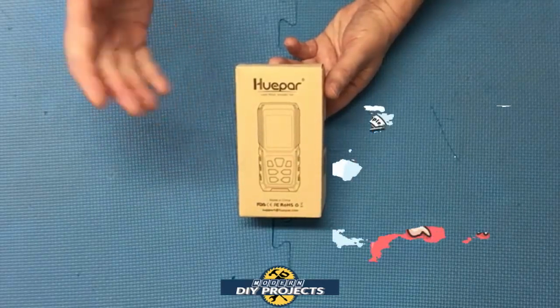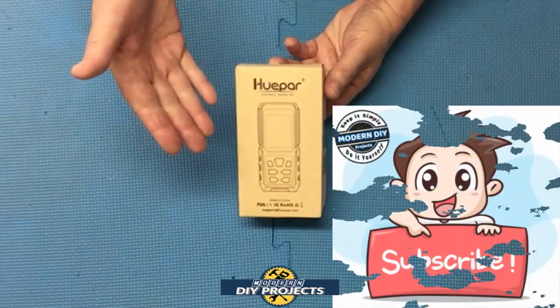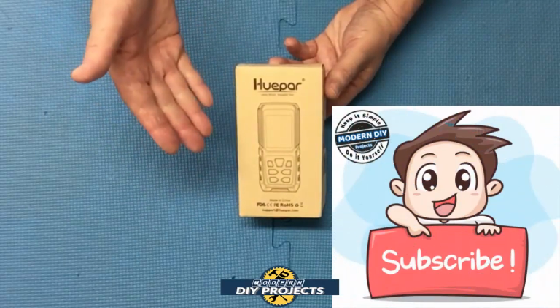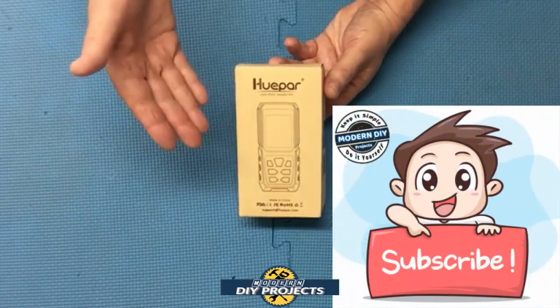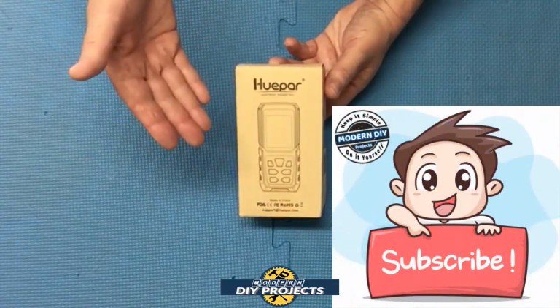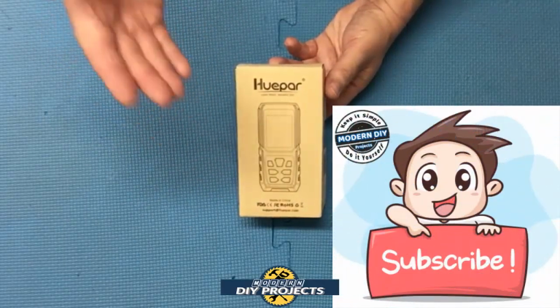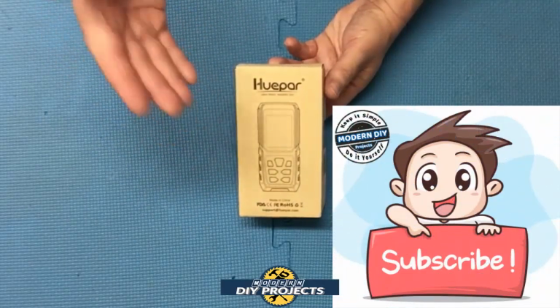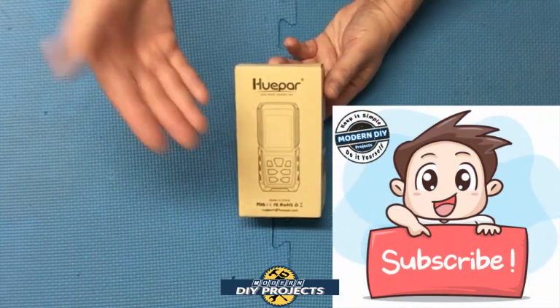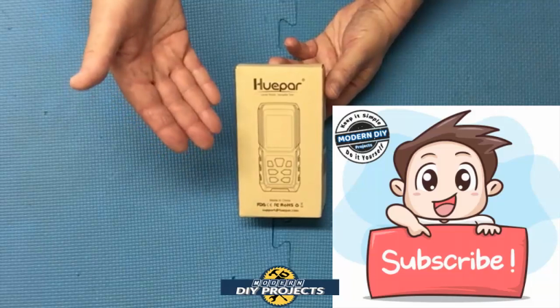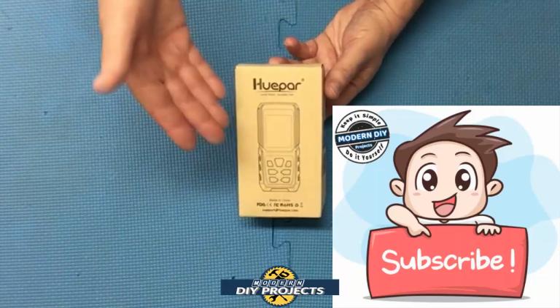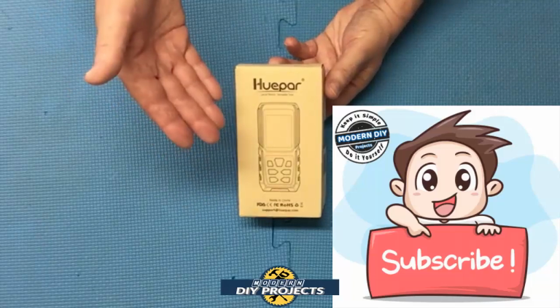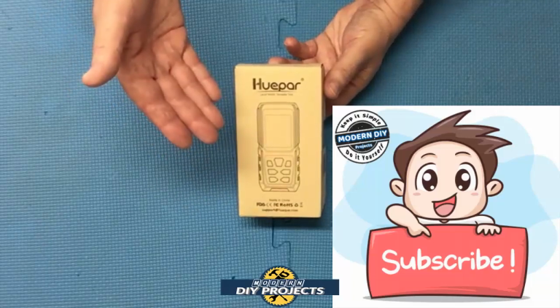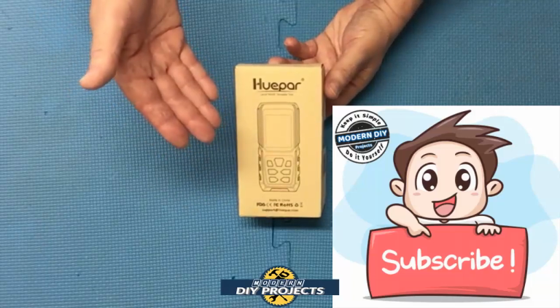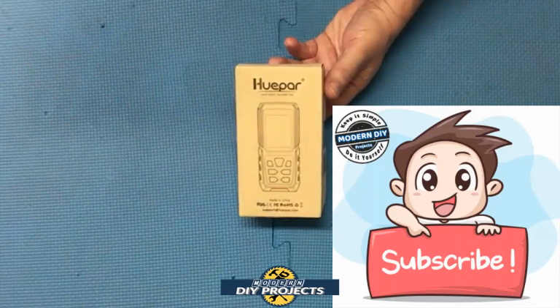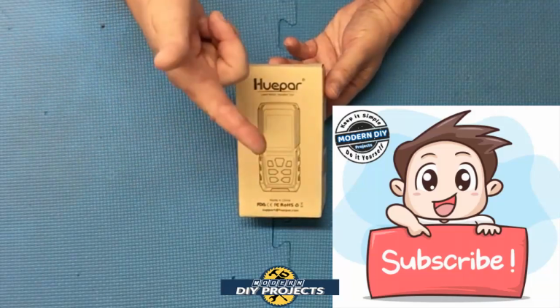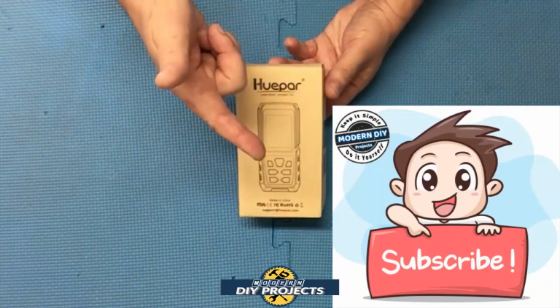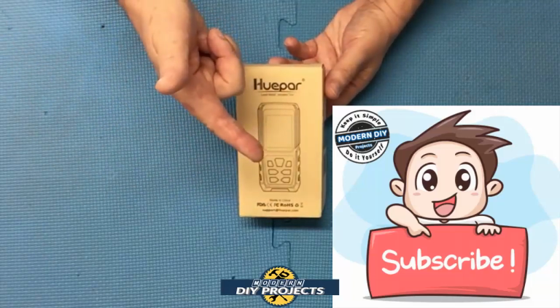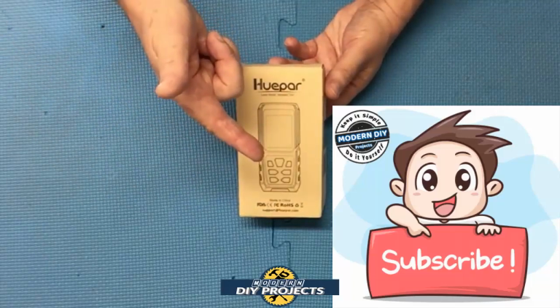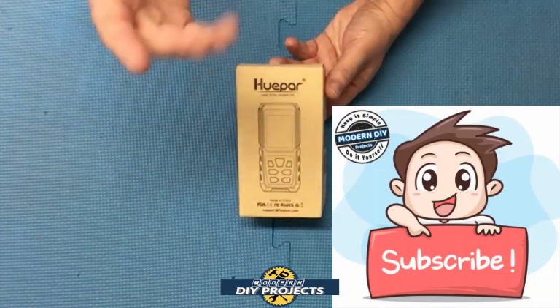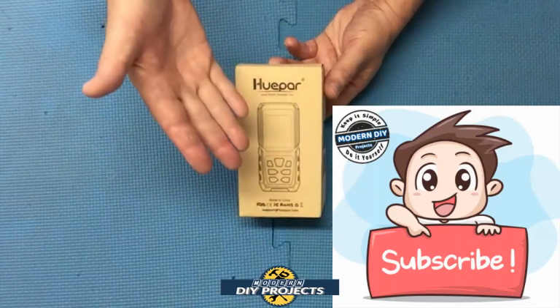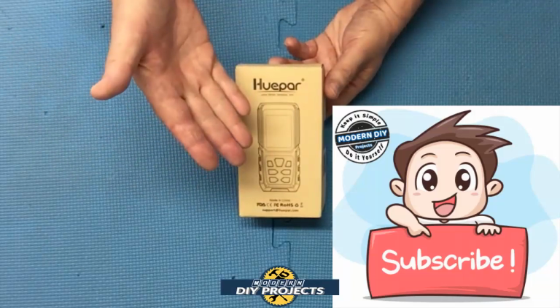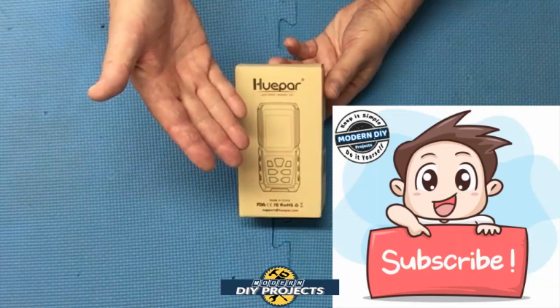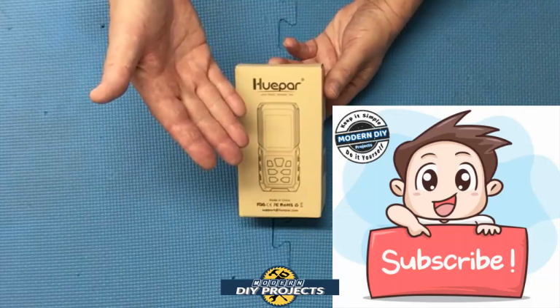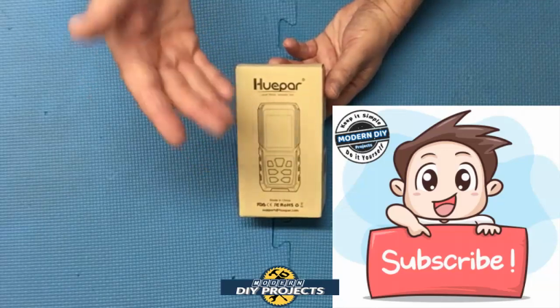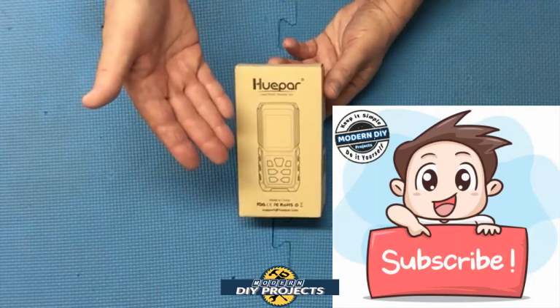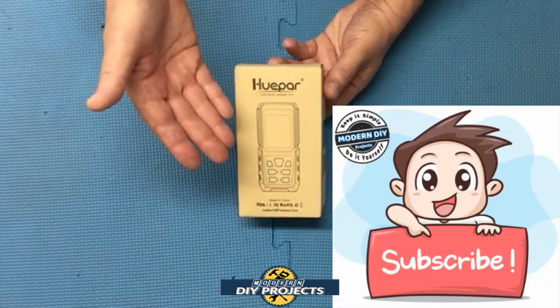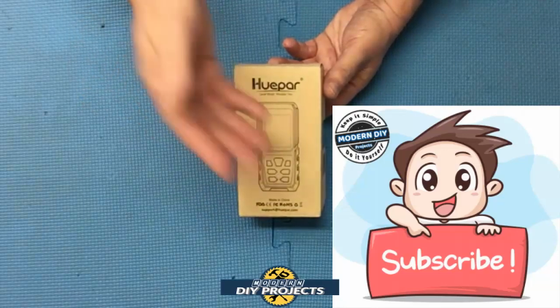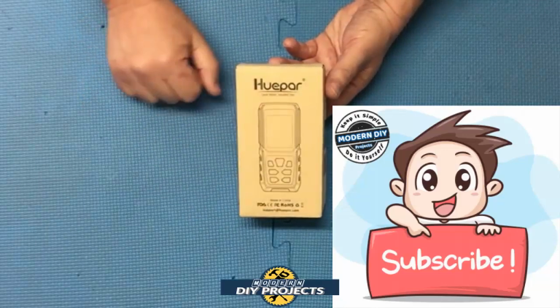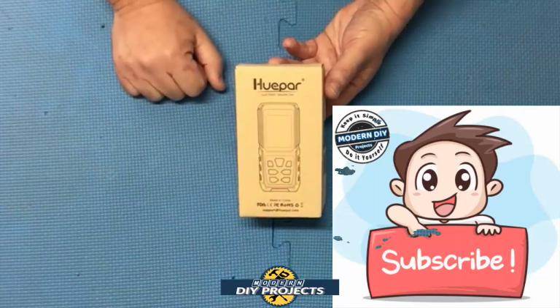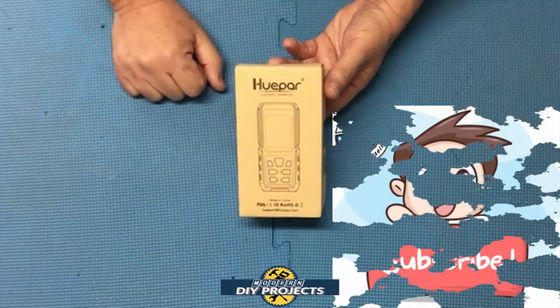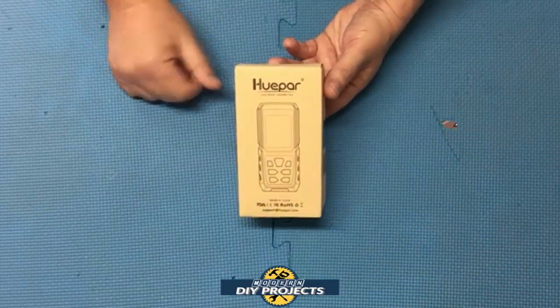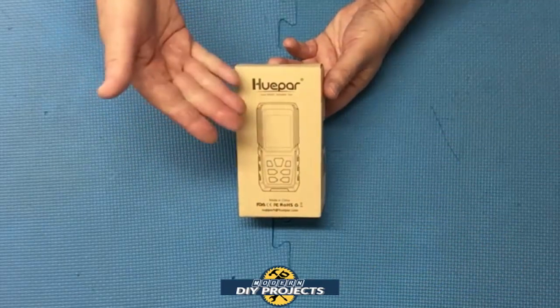But before we do that, if you enjoy watching honest tool and product reviews plus helpful DIY projects, be sure to hit that subscribe button so you can be notified every time I produce another product review or DIY video. Alright, so let's see what we have here.